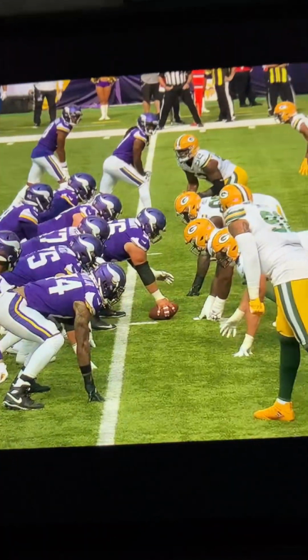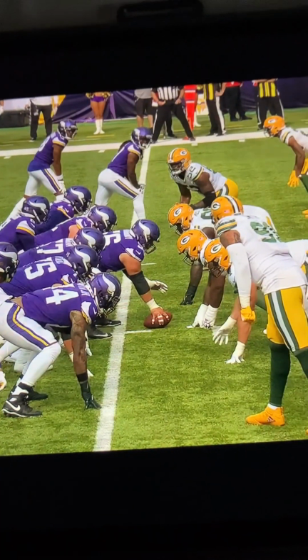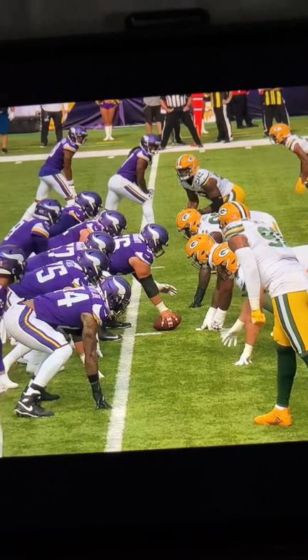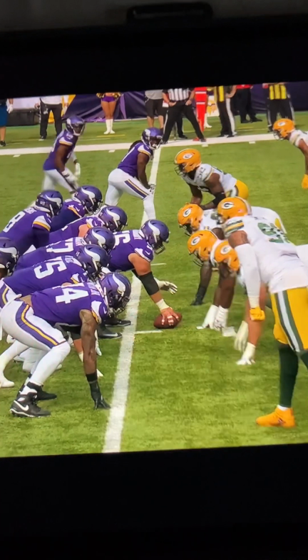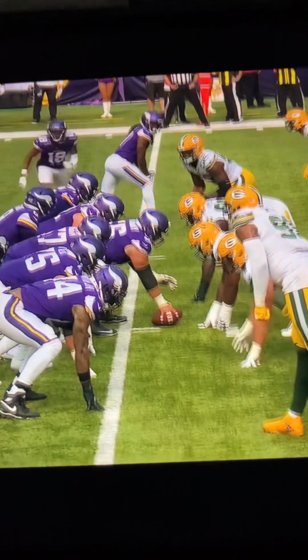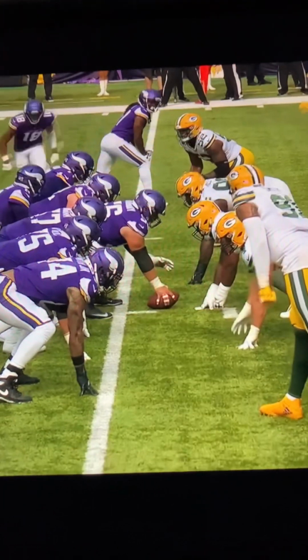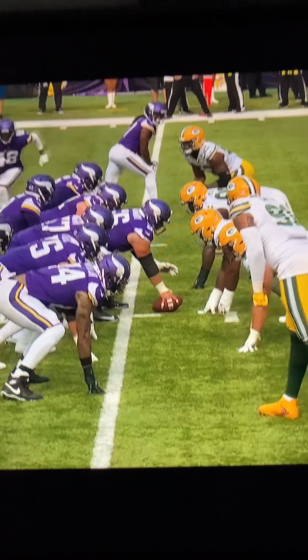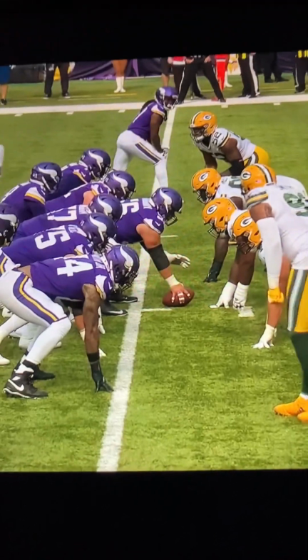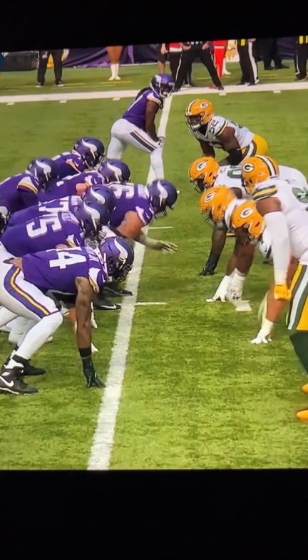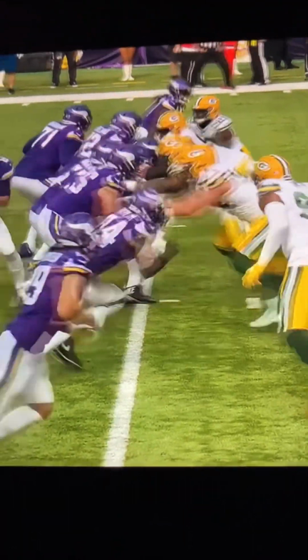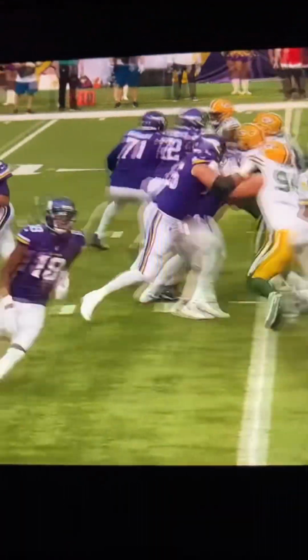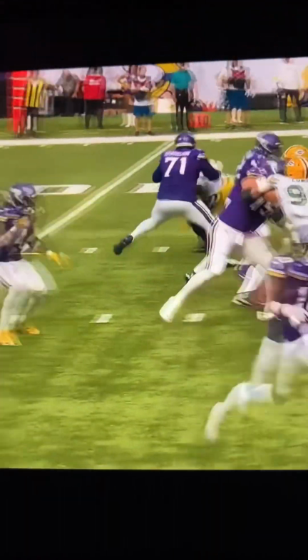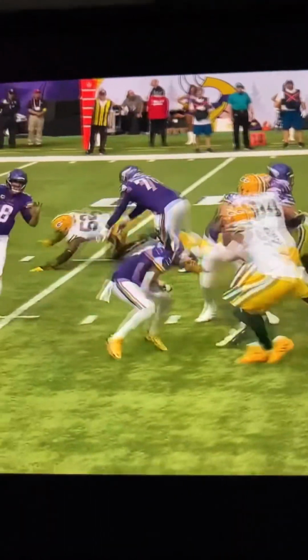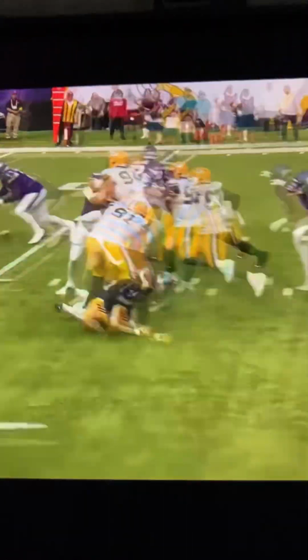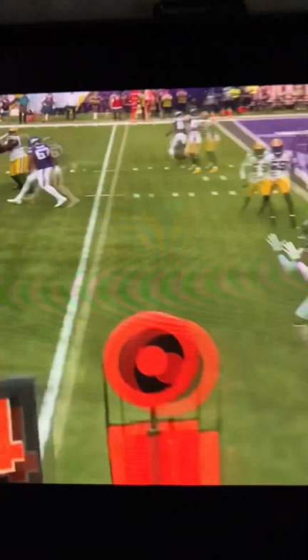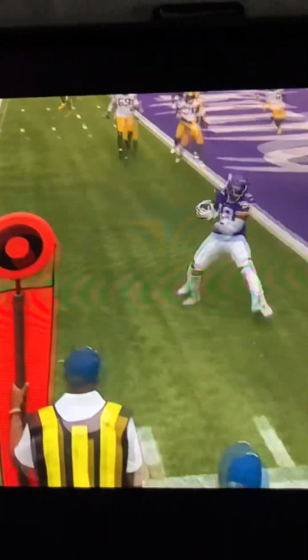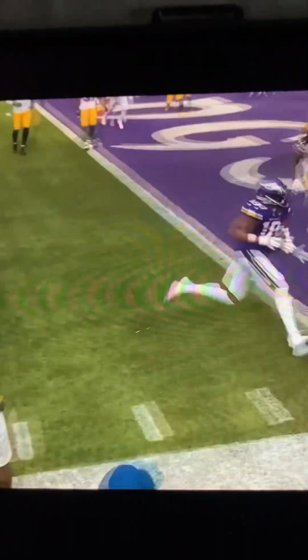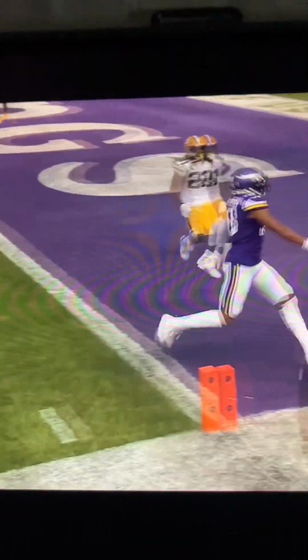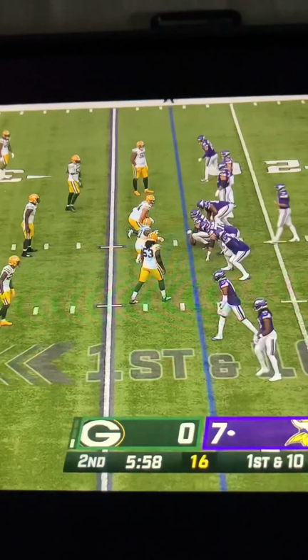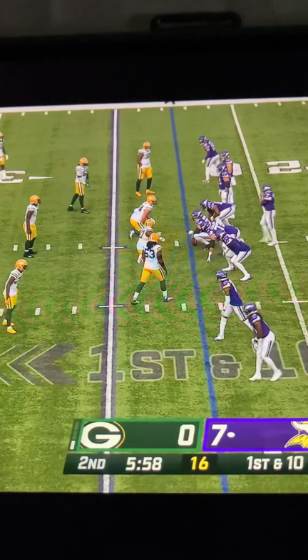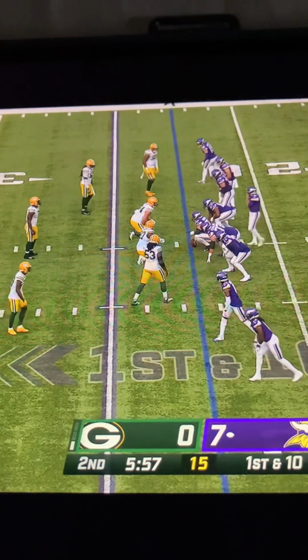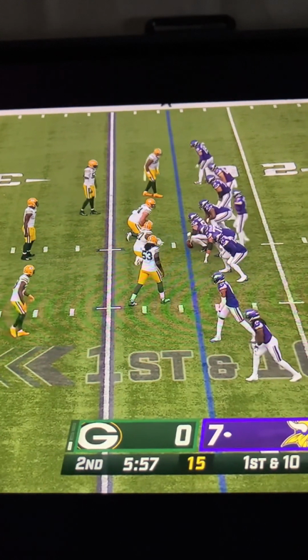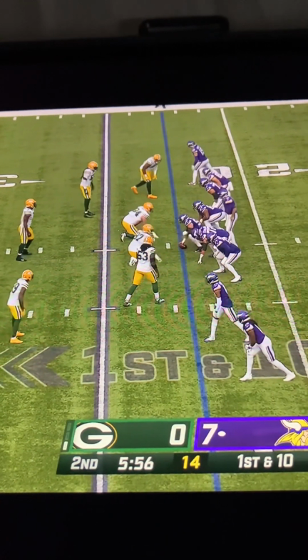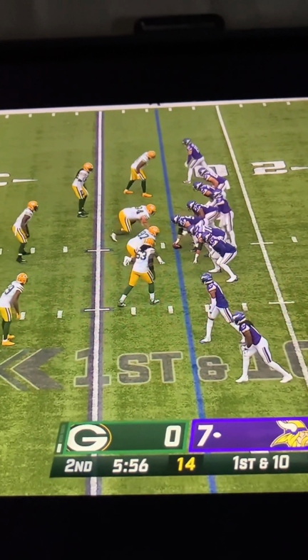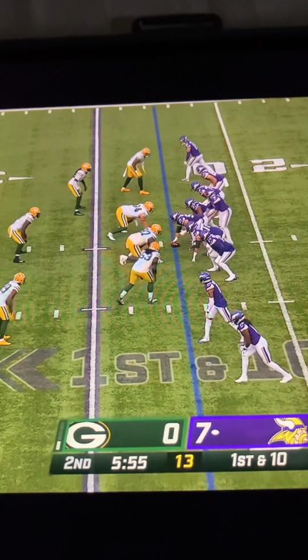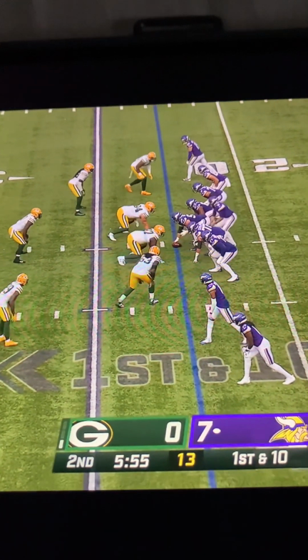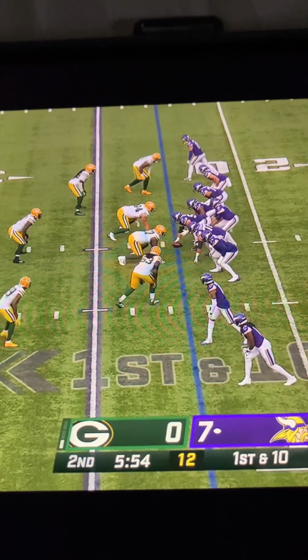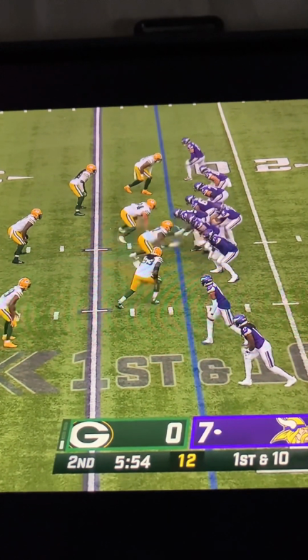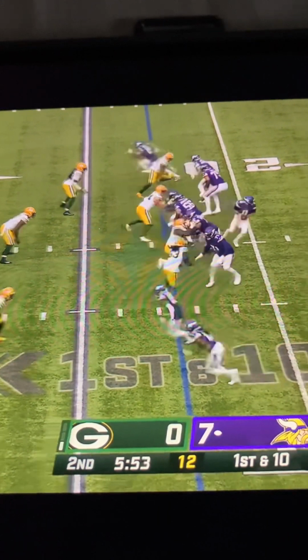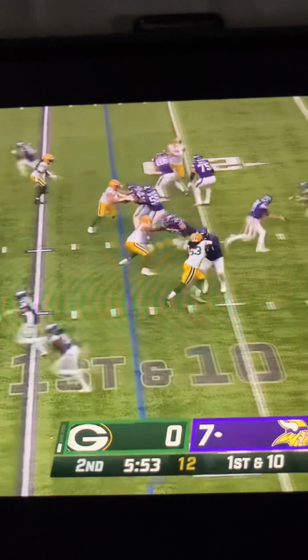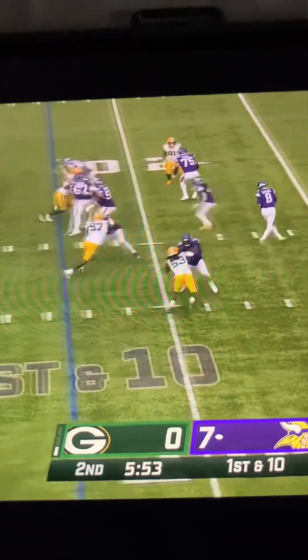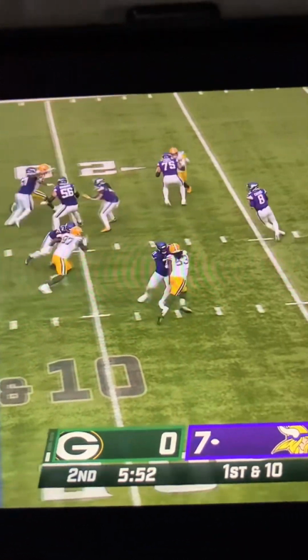We mentioned the pre-snap motion. We've seen it this entire drive. This time they bring Justin Jefferson across on the jet motion — a little hard action. He was going to allow Kirk Cousins to get up there in this sort of up-tempo style offense, one-word plays, and just snap it and go. Fake.